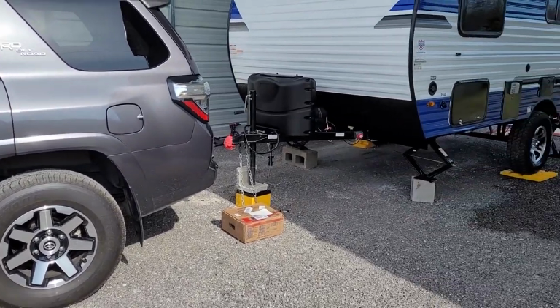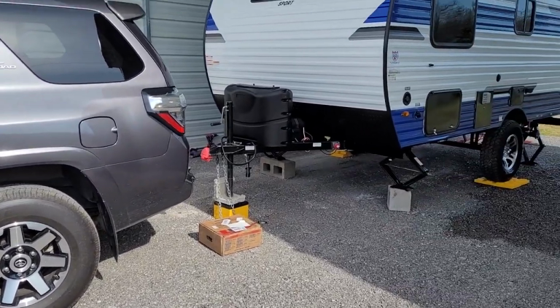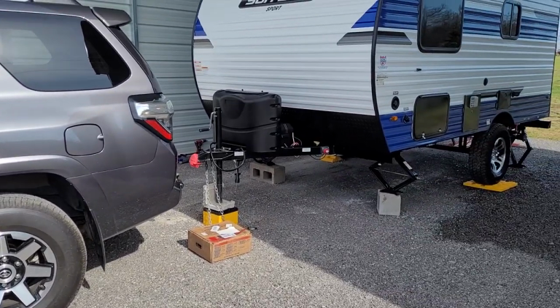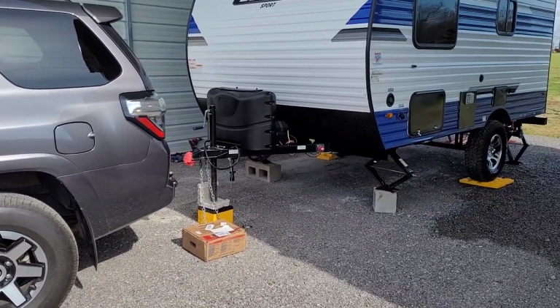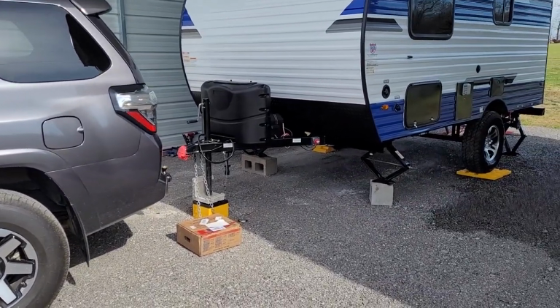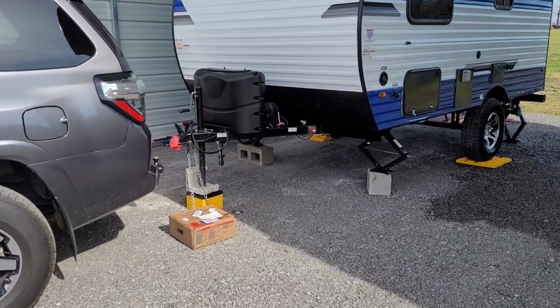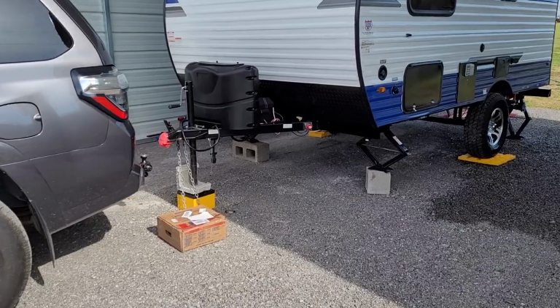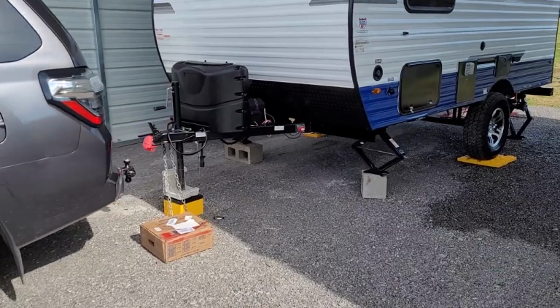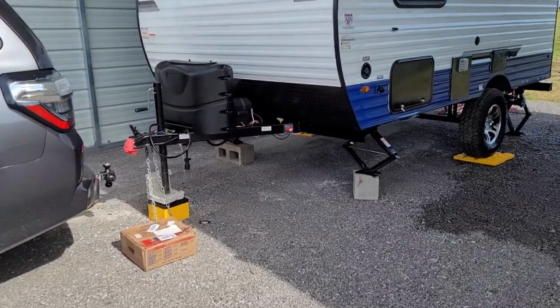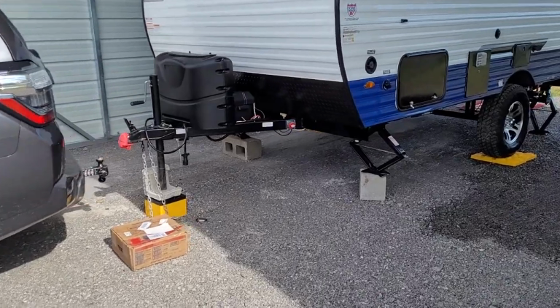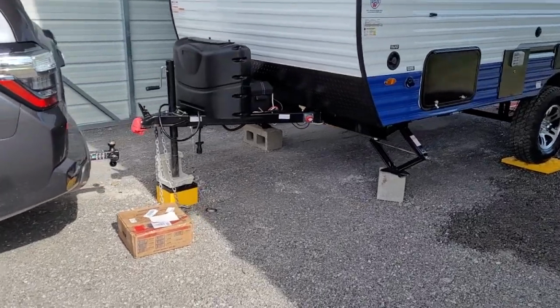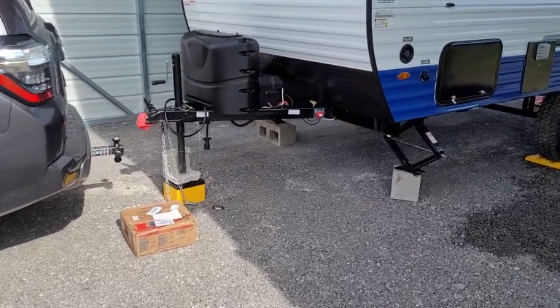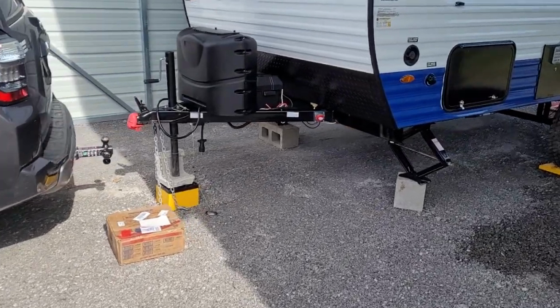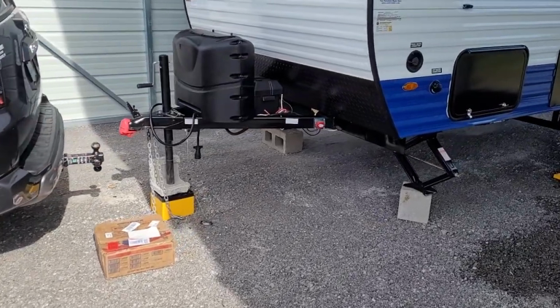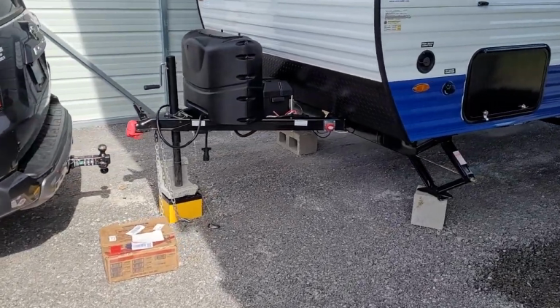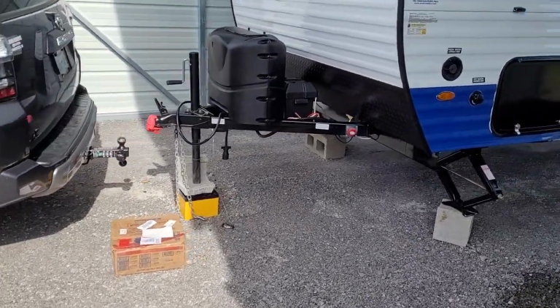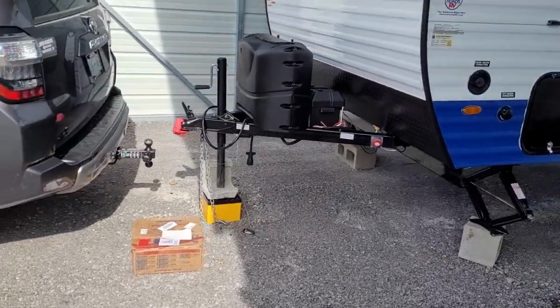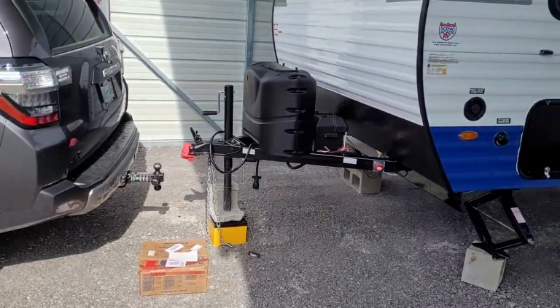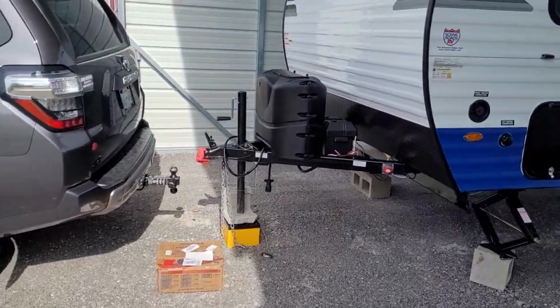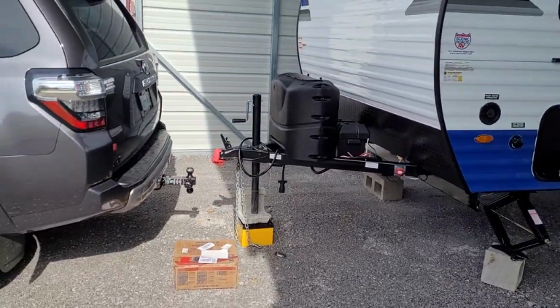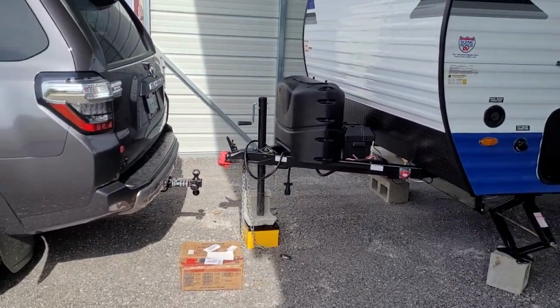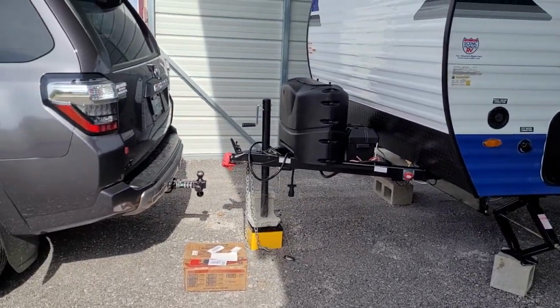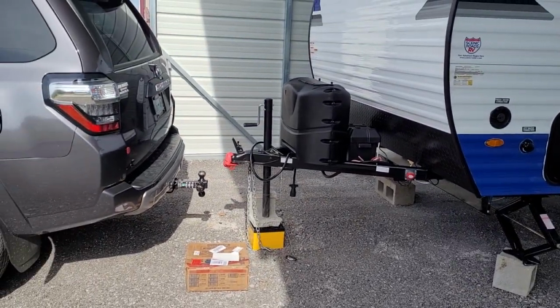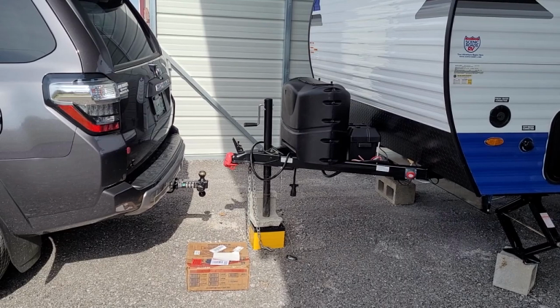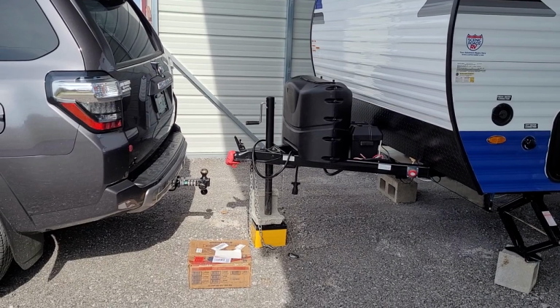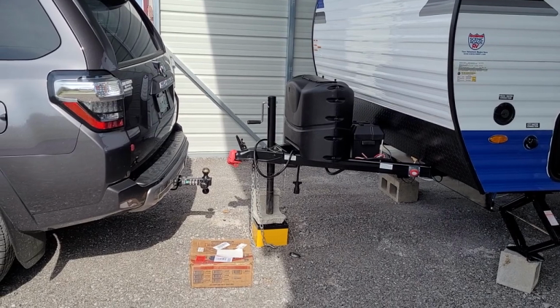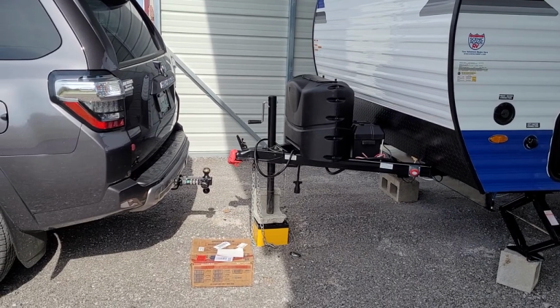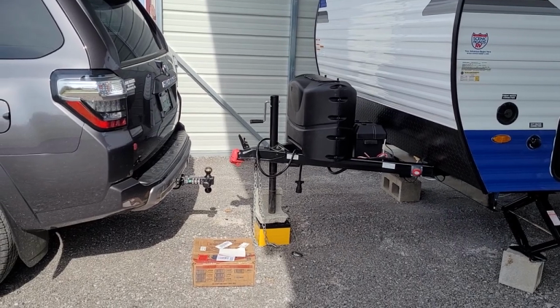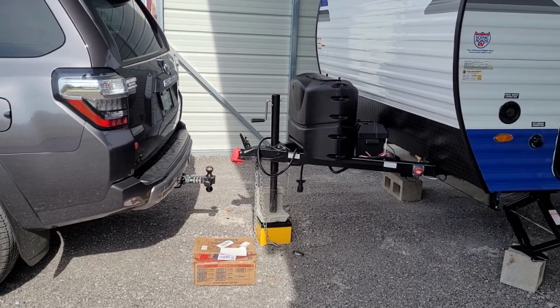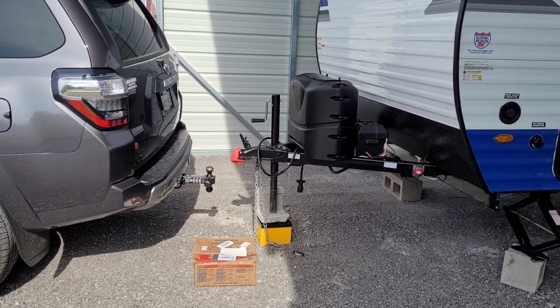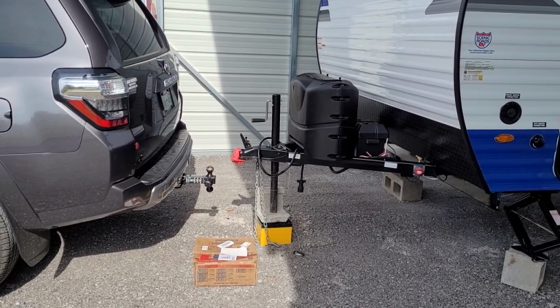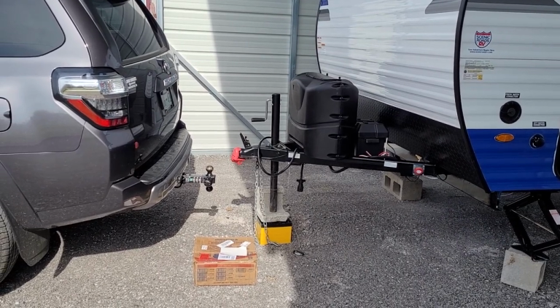So I'm going to hook this all up. I'm not going to show you how I'm doing it because you can see that online elsewhere, but we'll confirm after it's all connected and I do a test drive if it tows better.